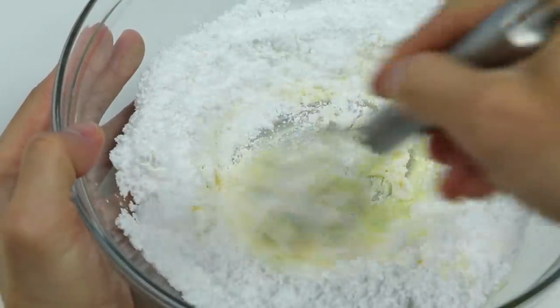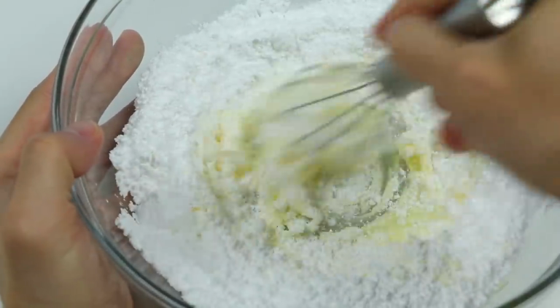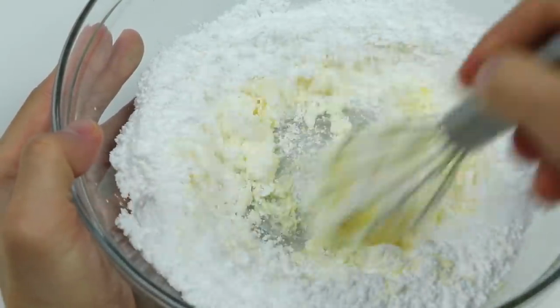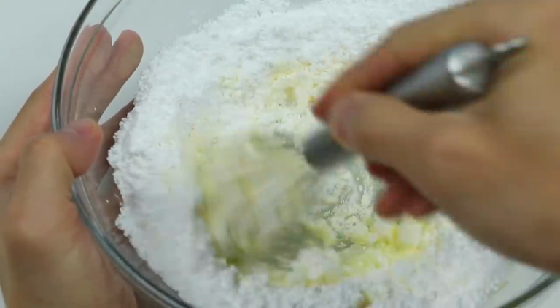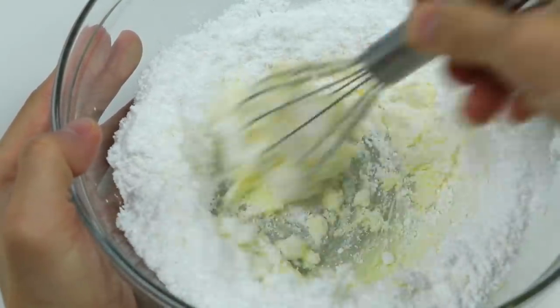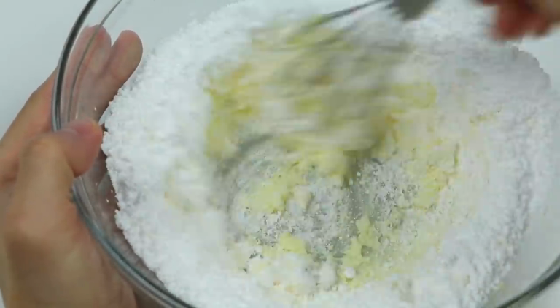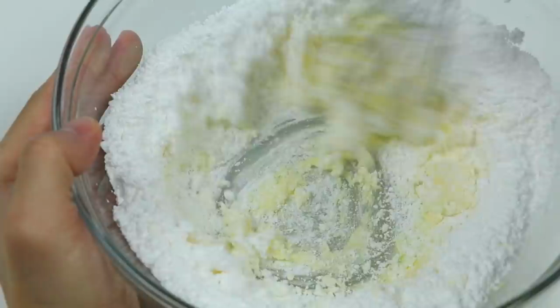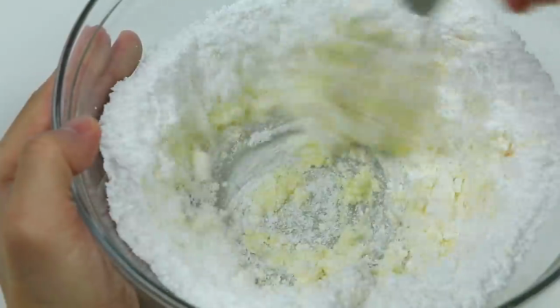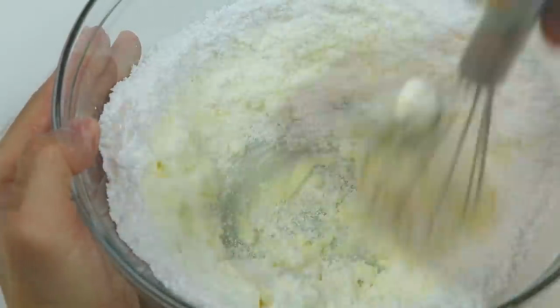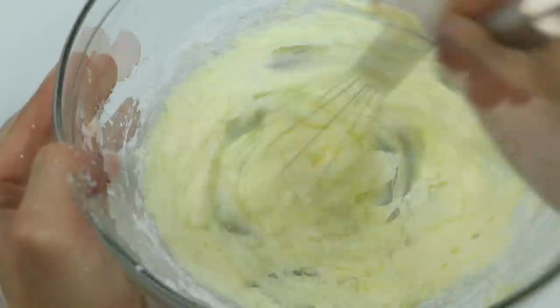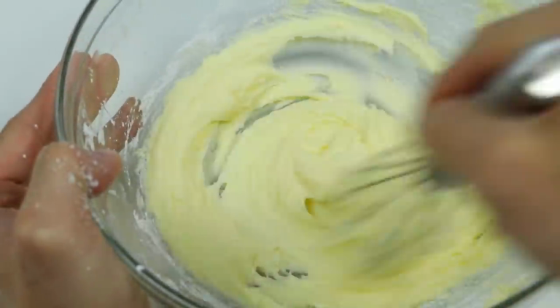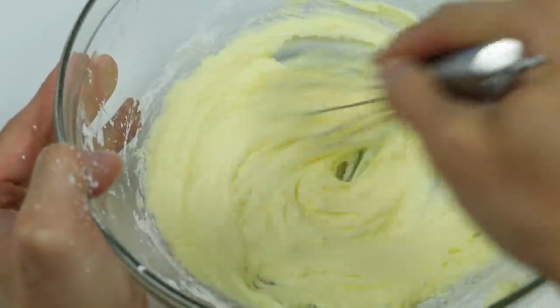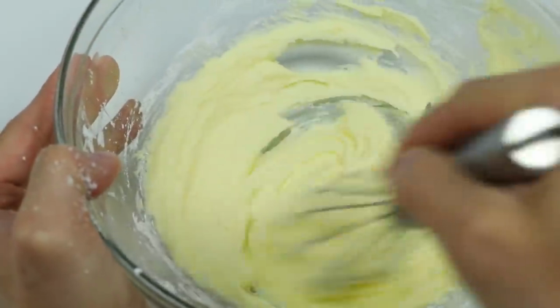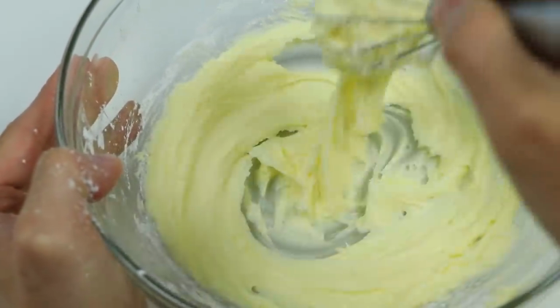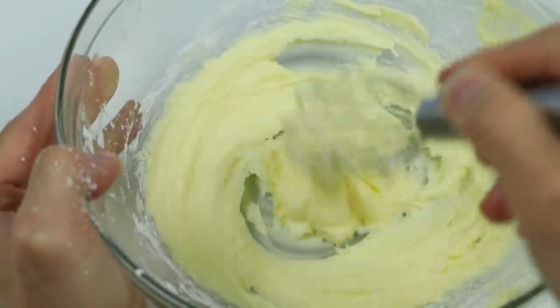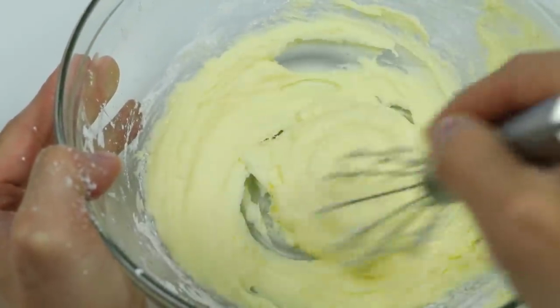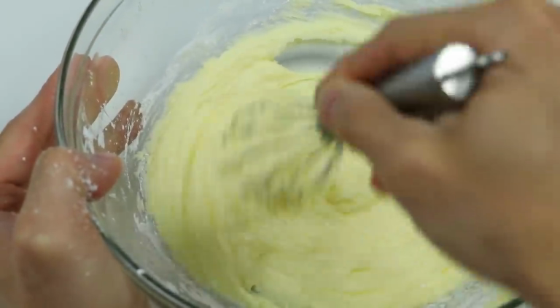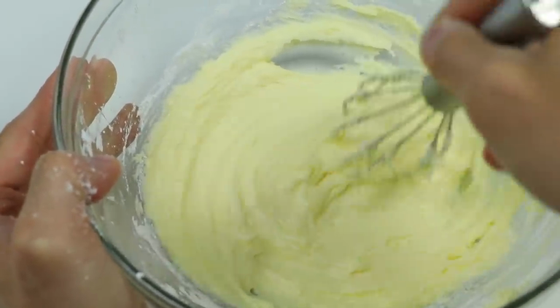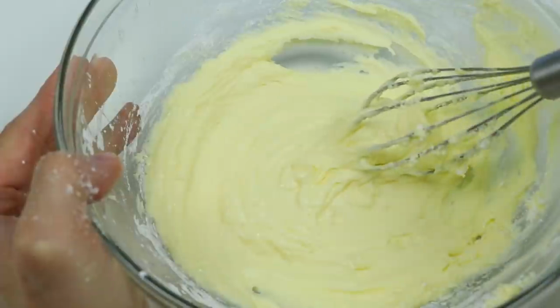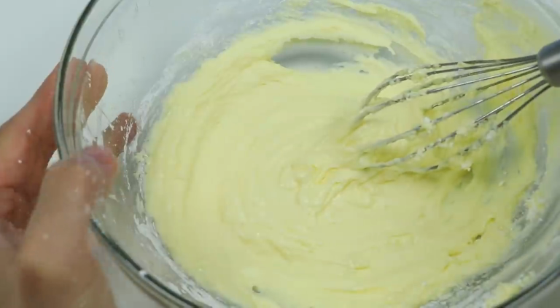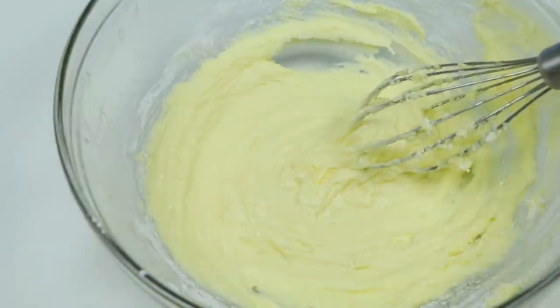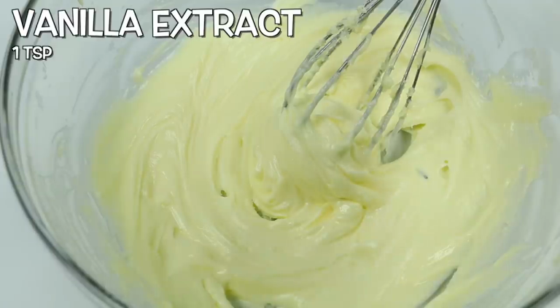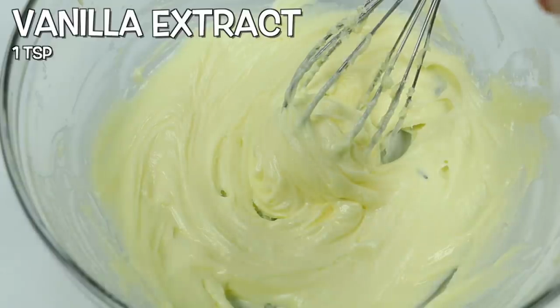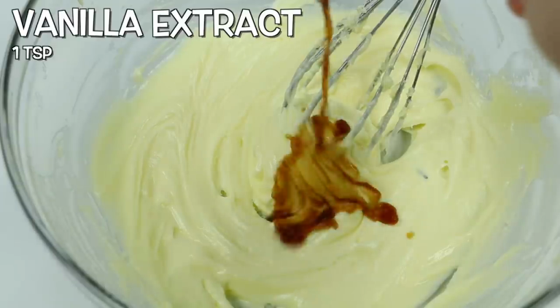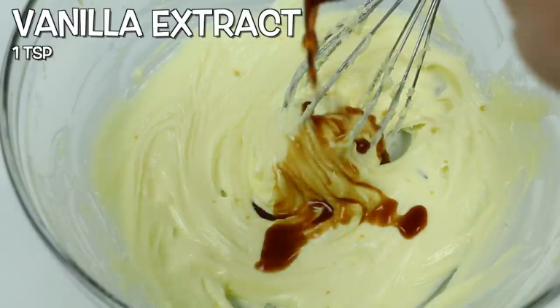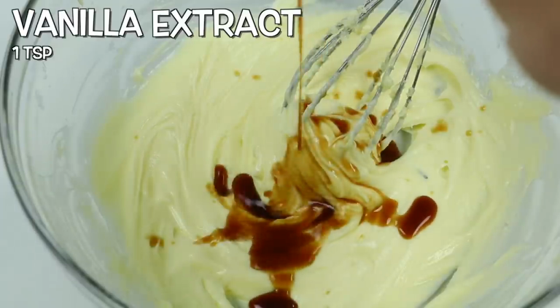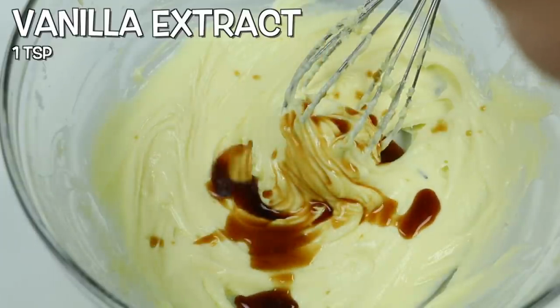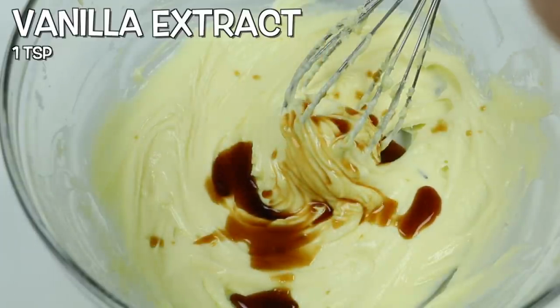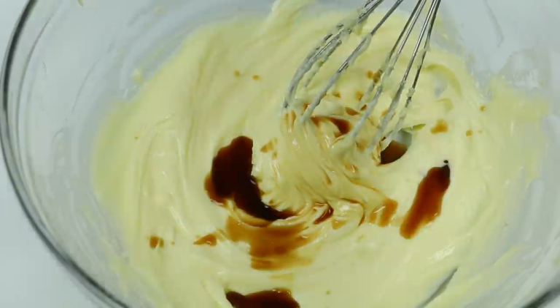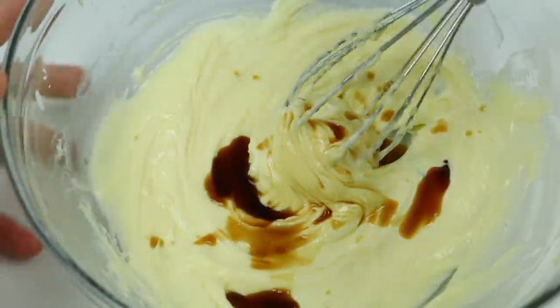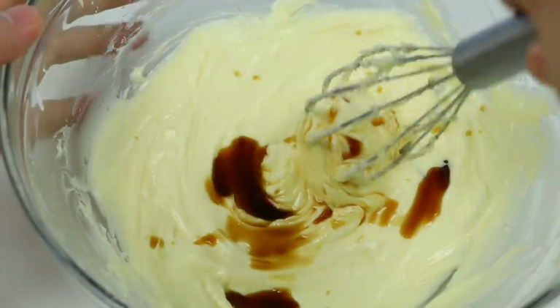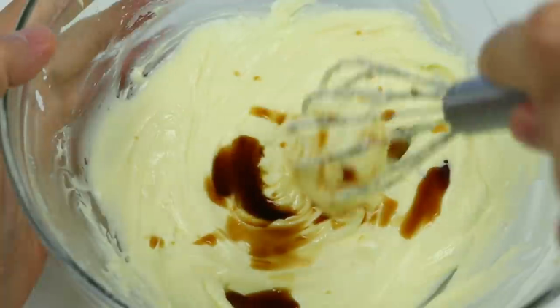This might take a bit, so I'll skip ahead. There we go, much better. Now let's add a teaspoon of vanilla extract for more flavor. Mix this all up.